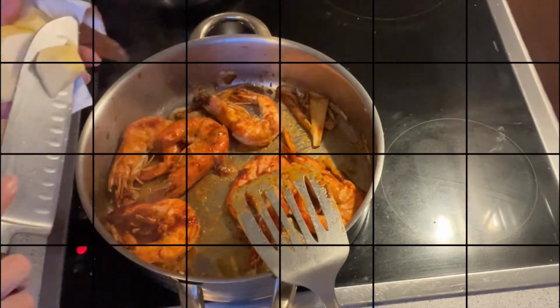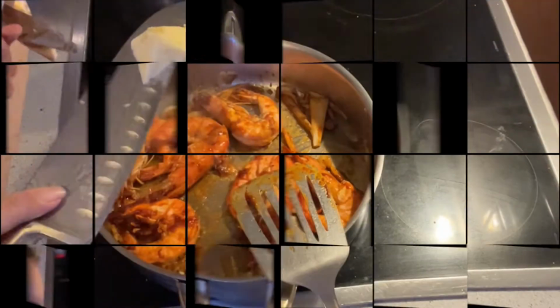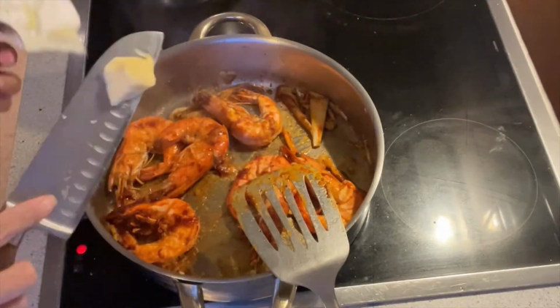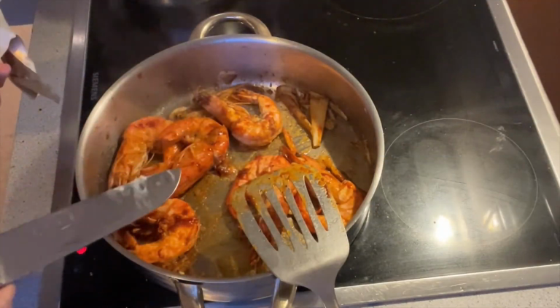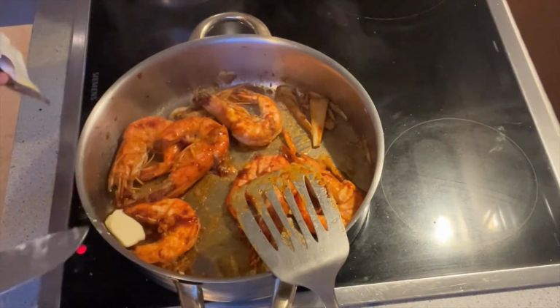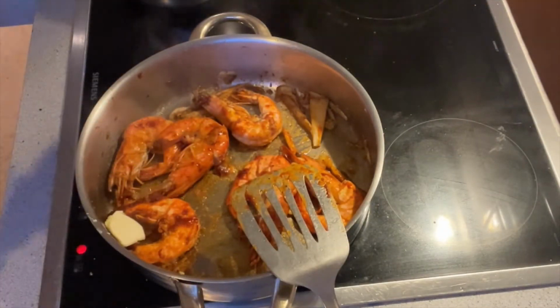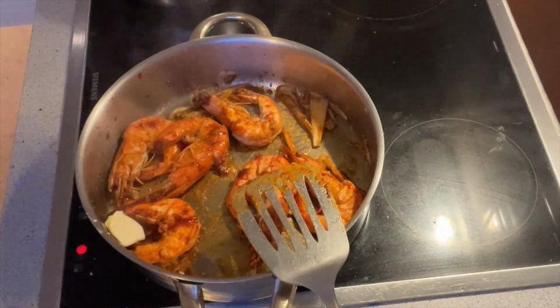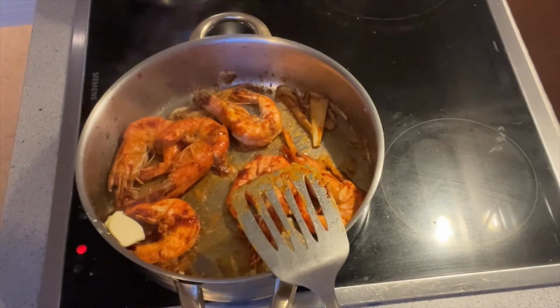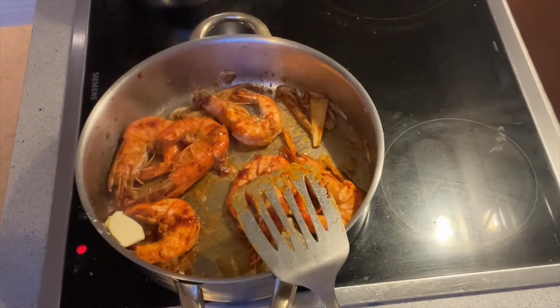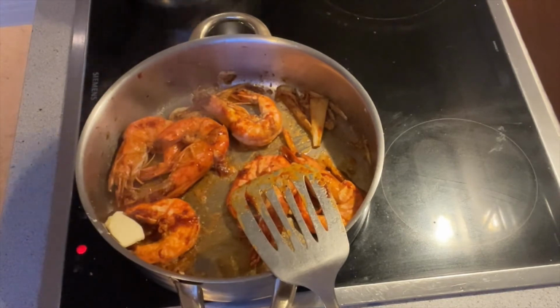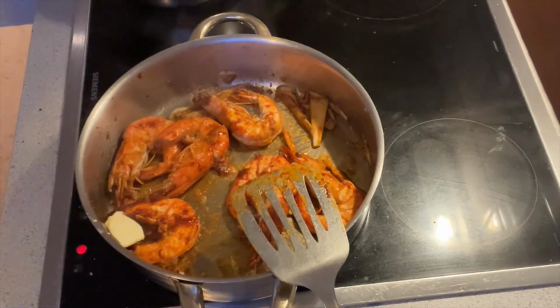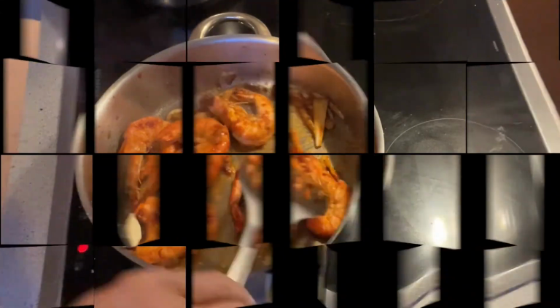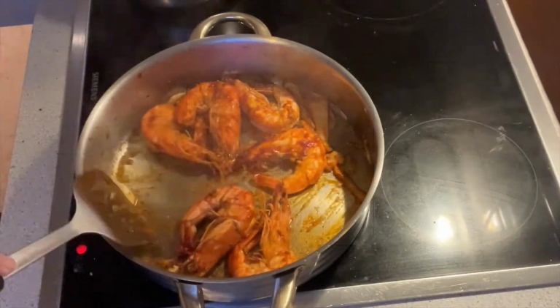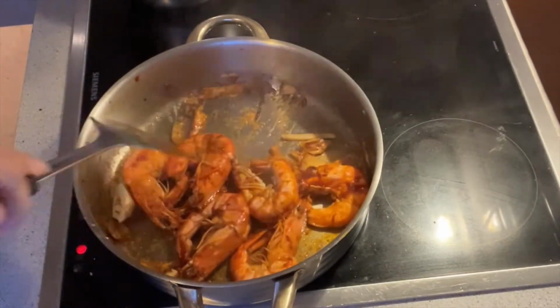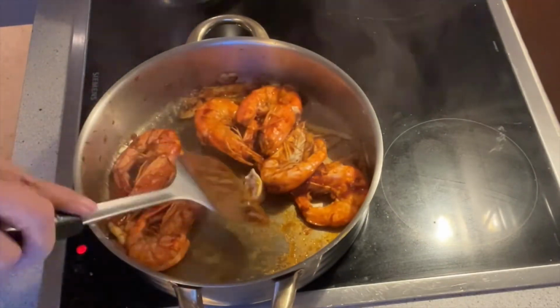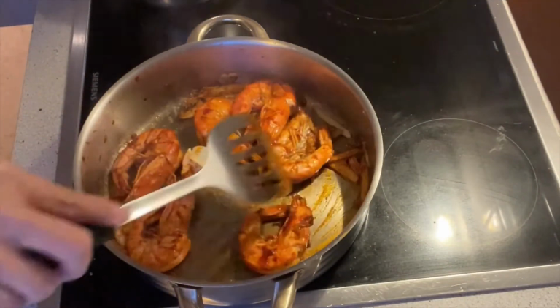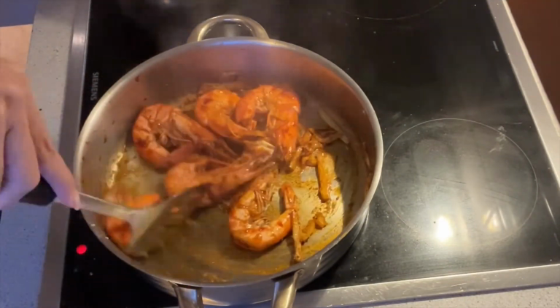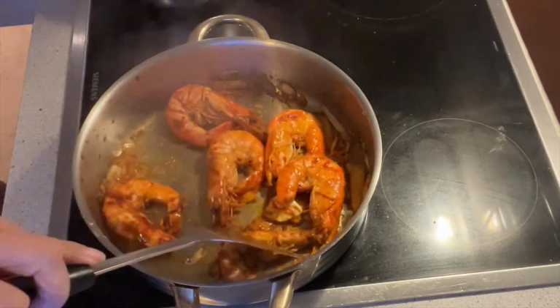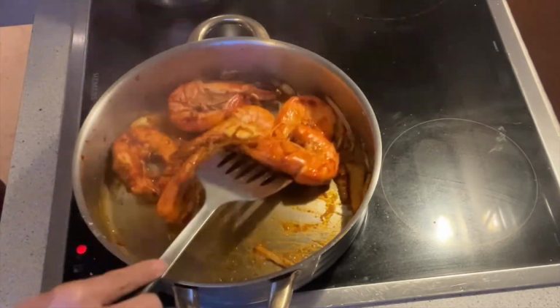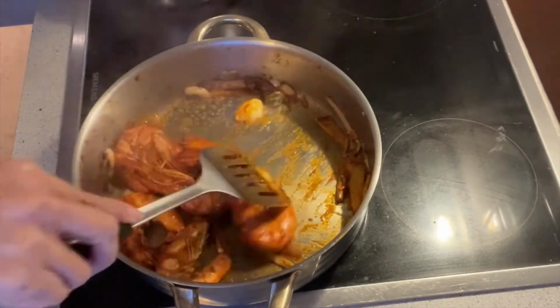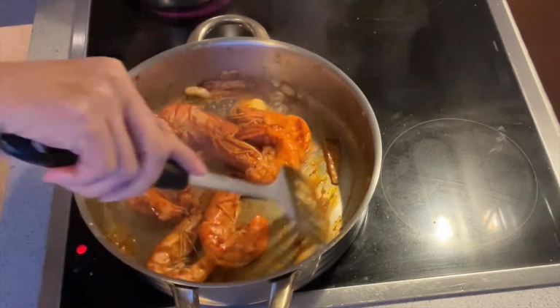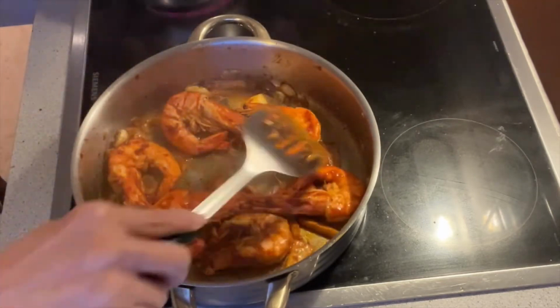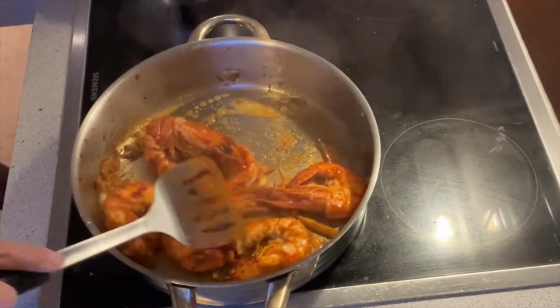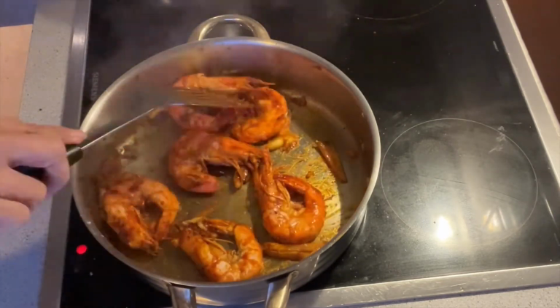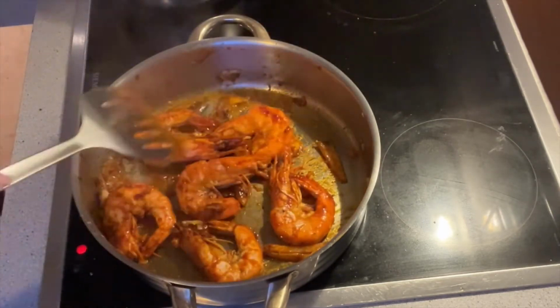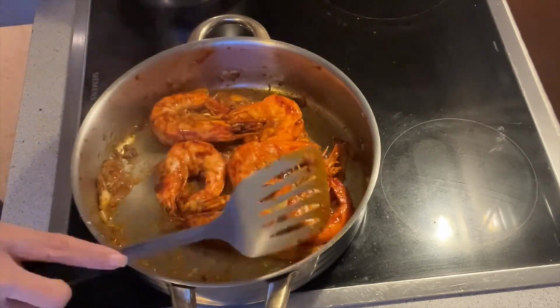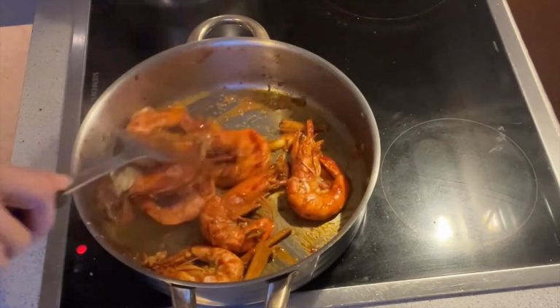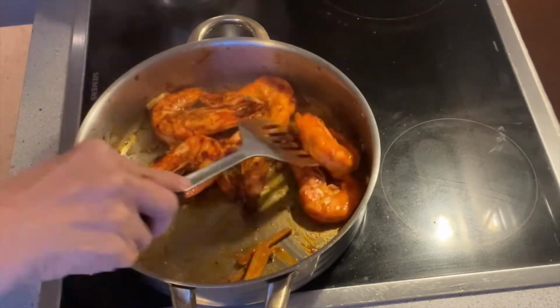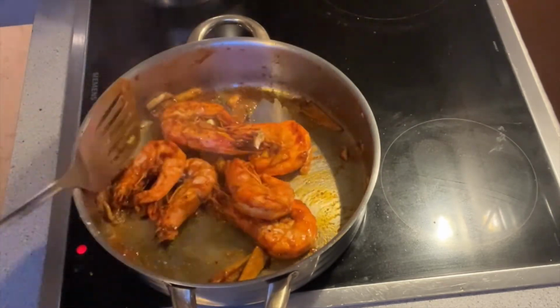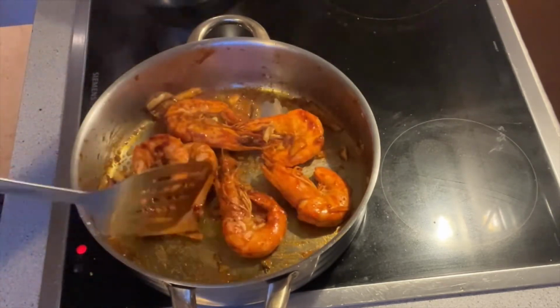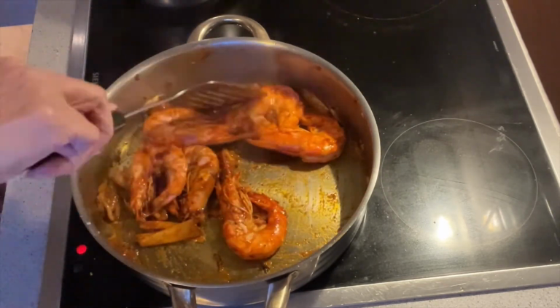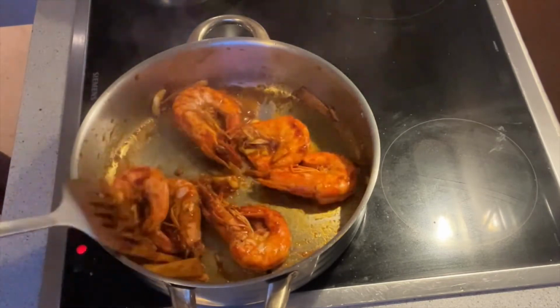Instead of adding more olive oil, I just put some butter.